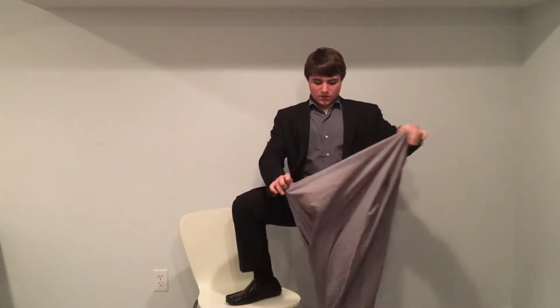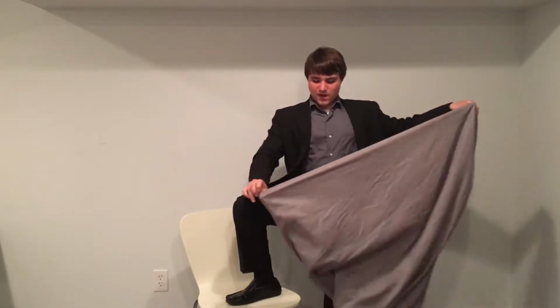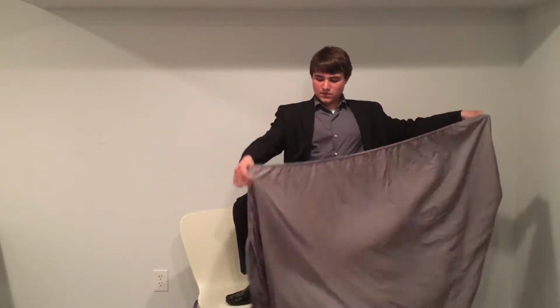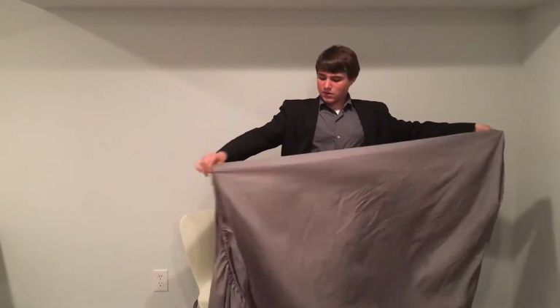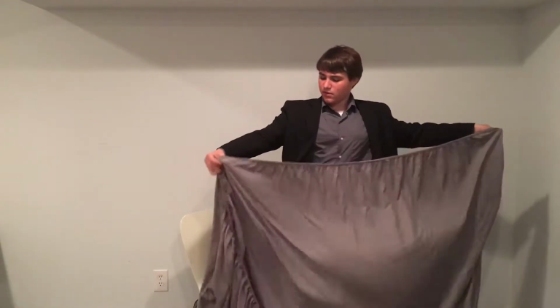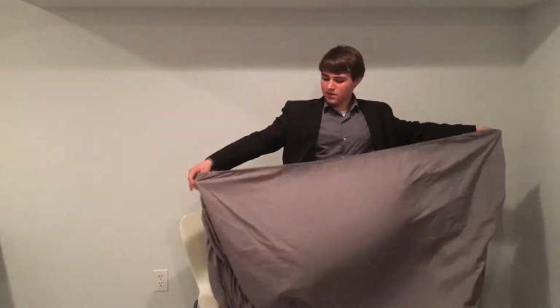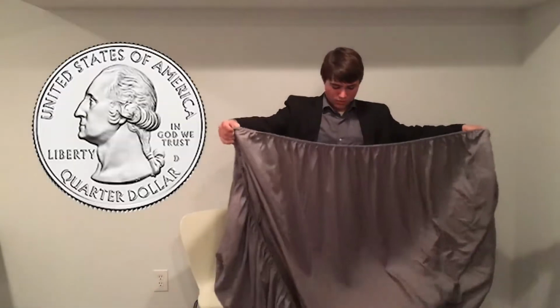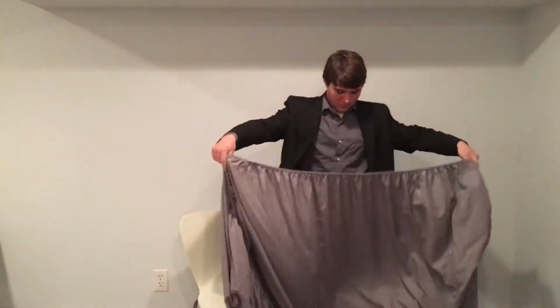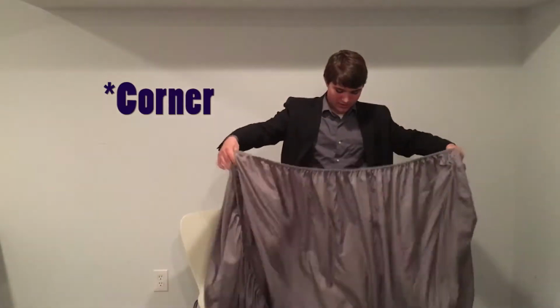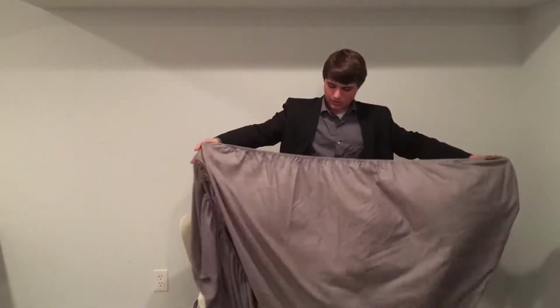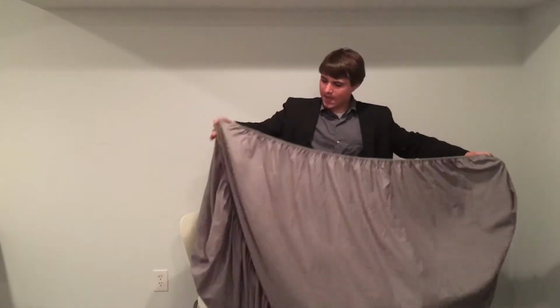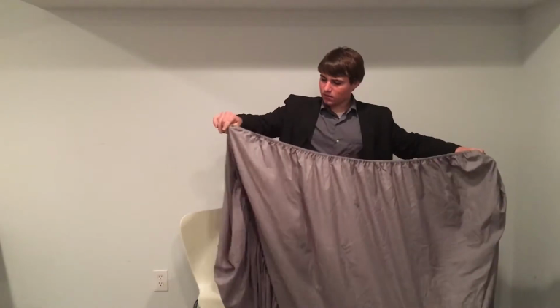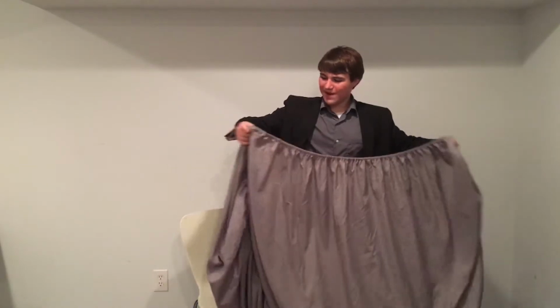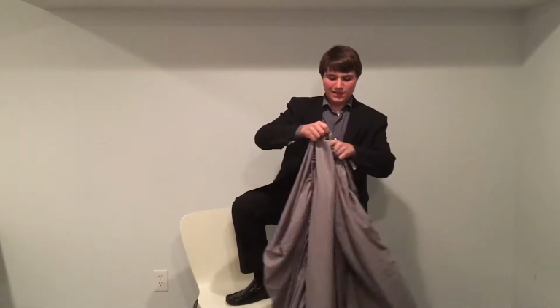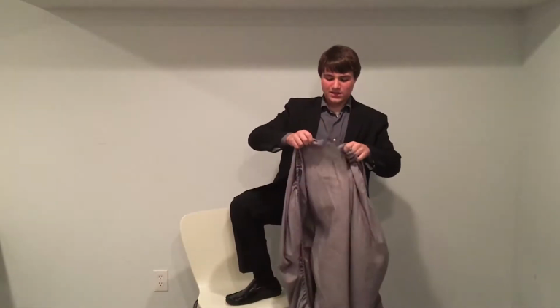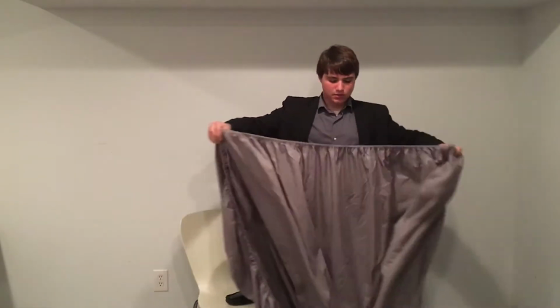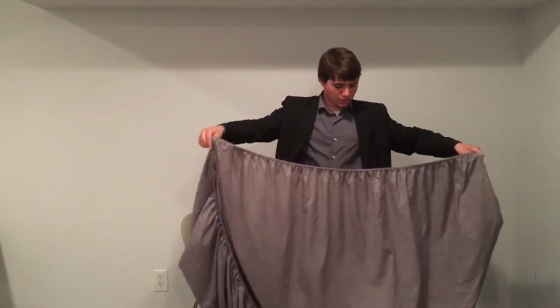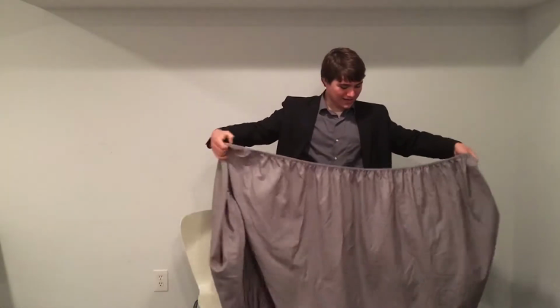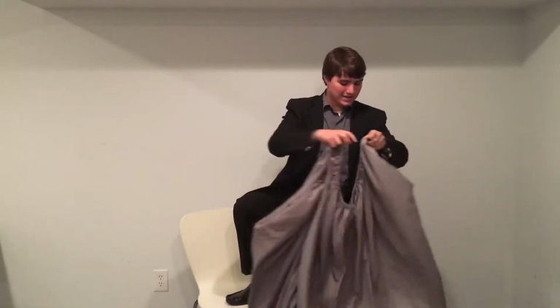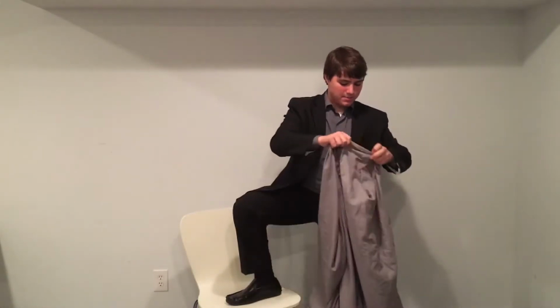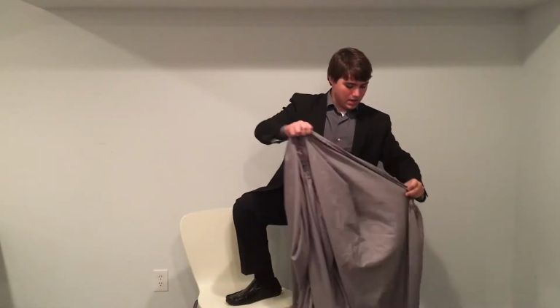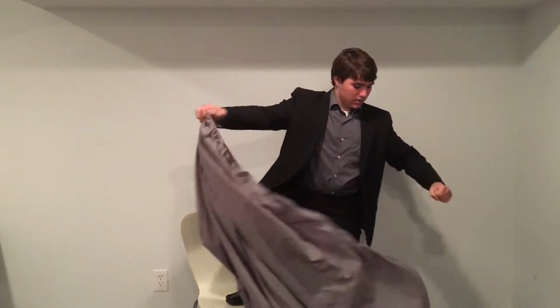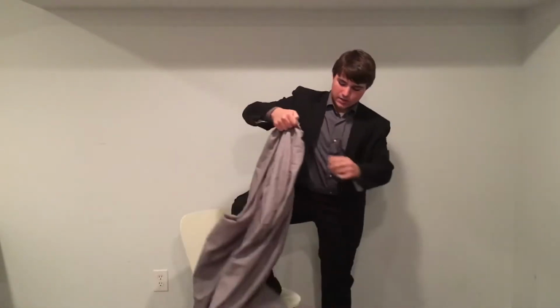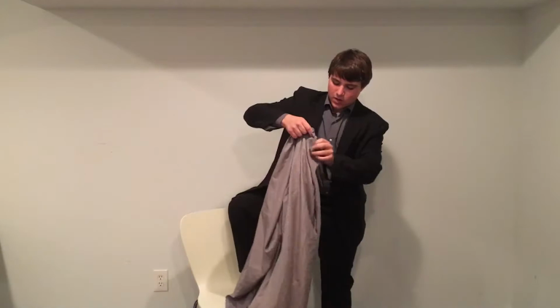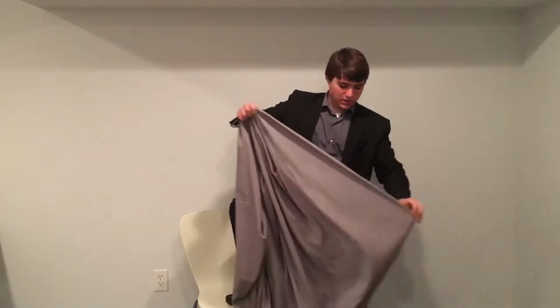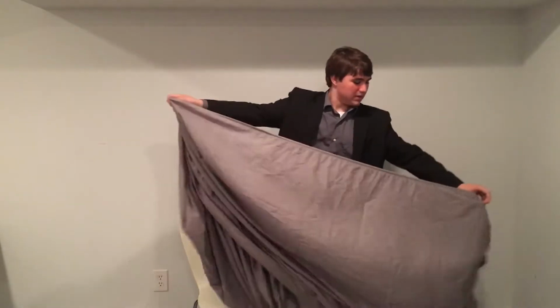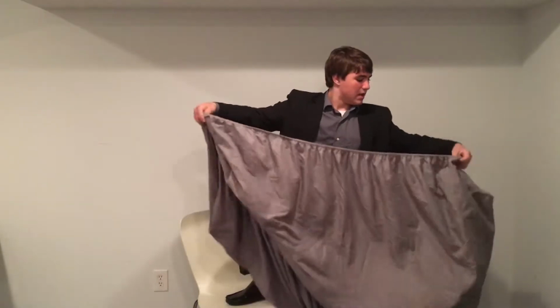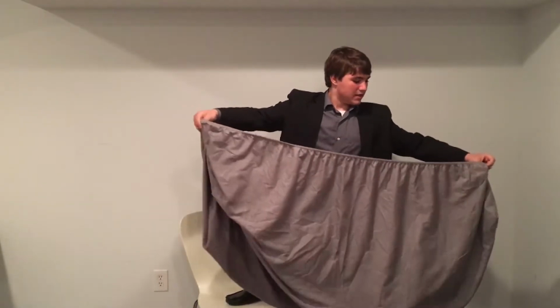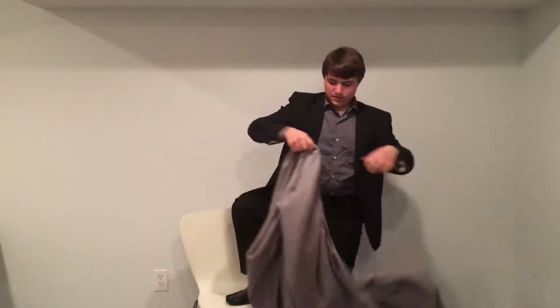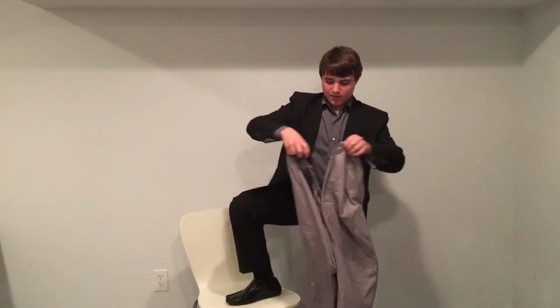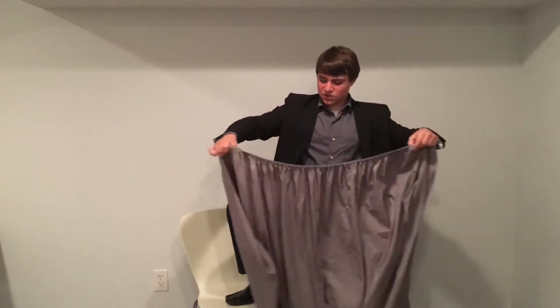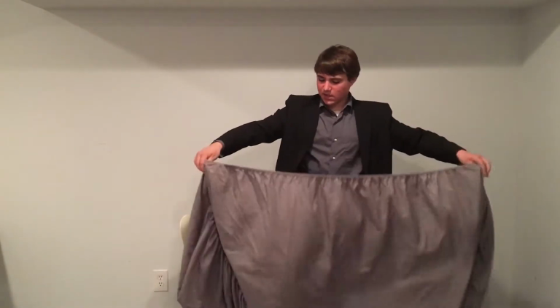You're going to want to find one of those, and you're going to want to find another corner, and you're going to want to find the long side. I think that might be the long side, but I'm going to go ahead and try and find — yeah, this was definitely the short side.